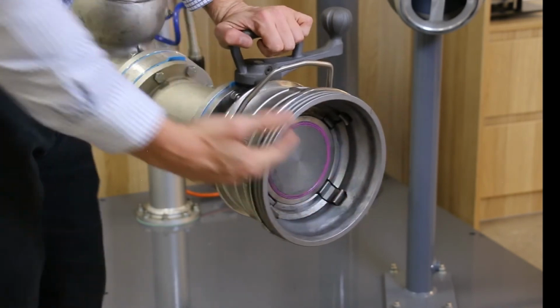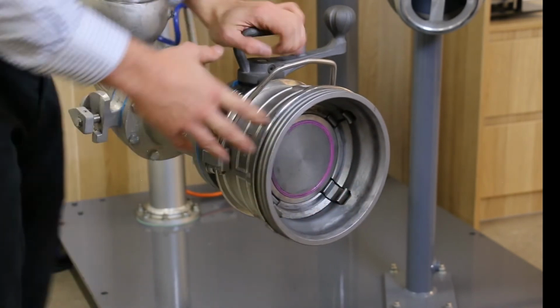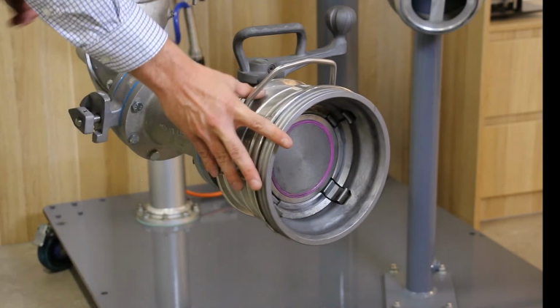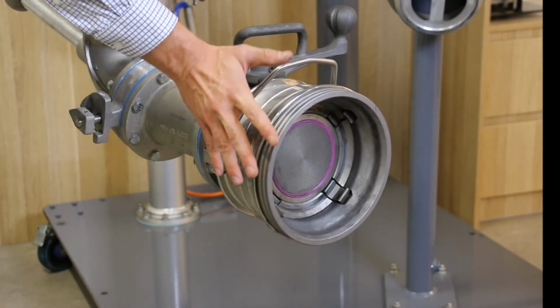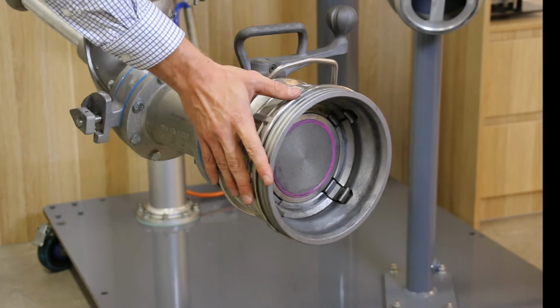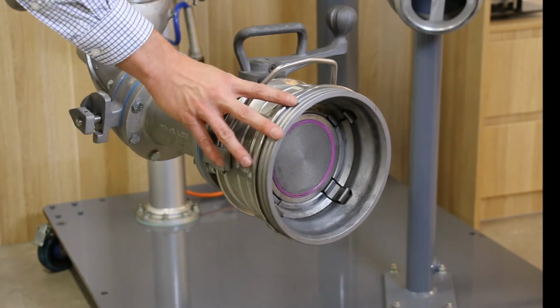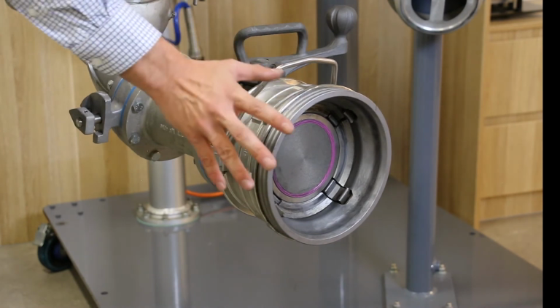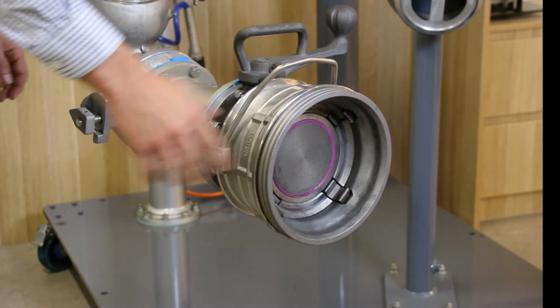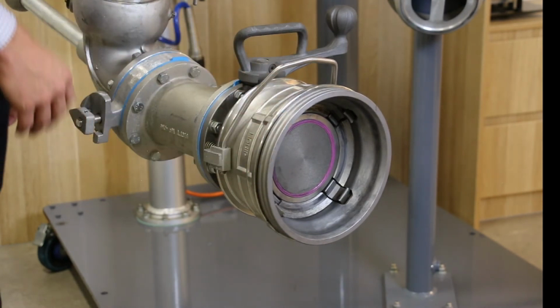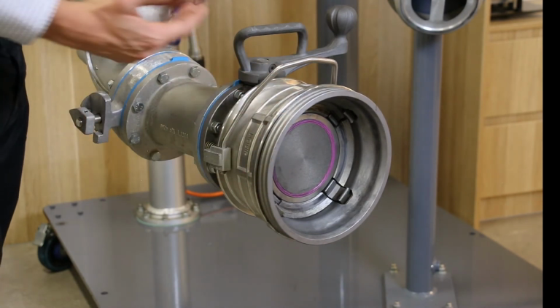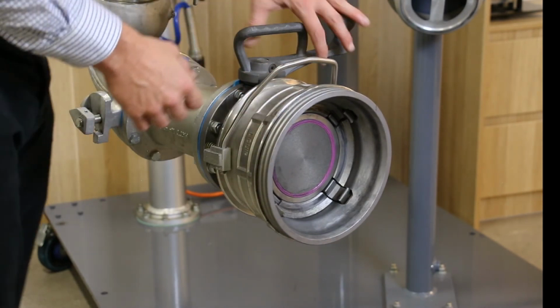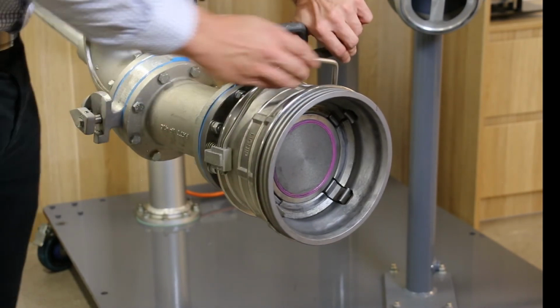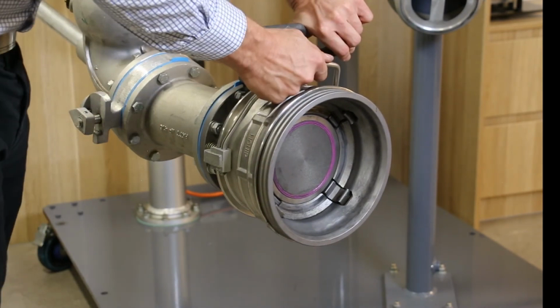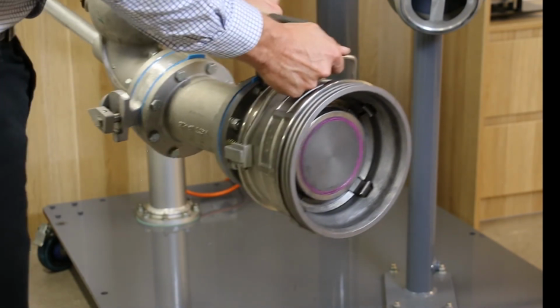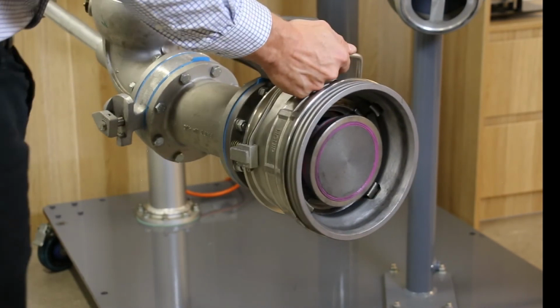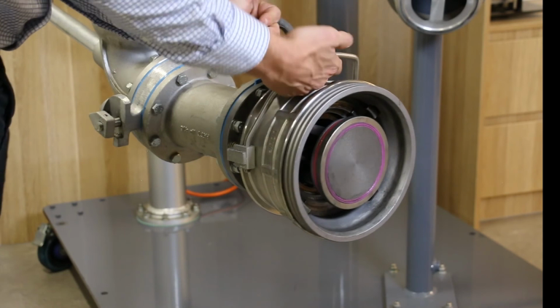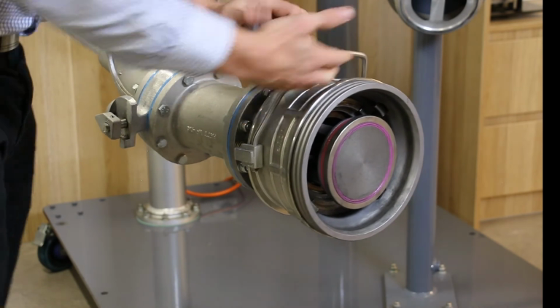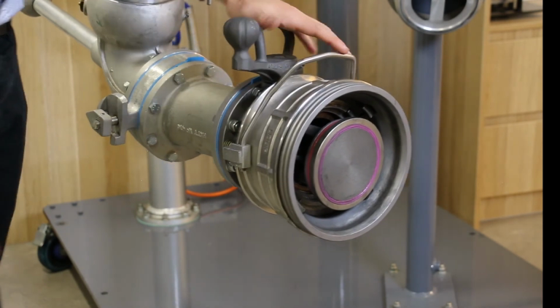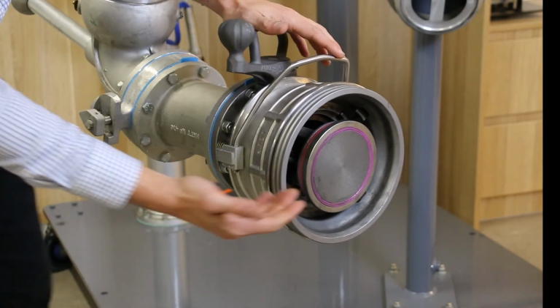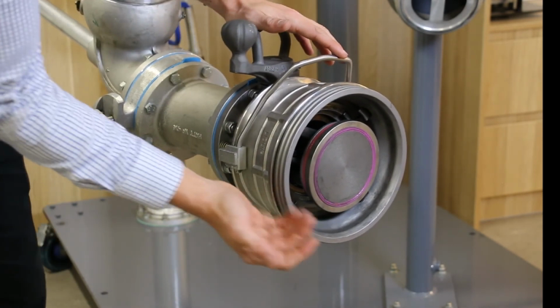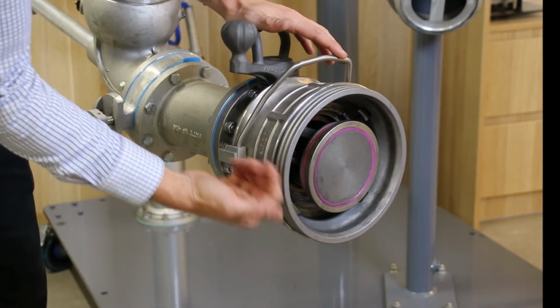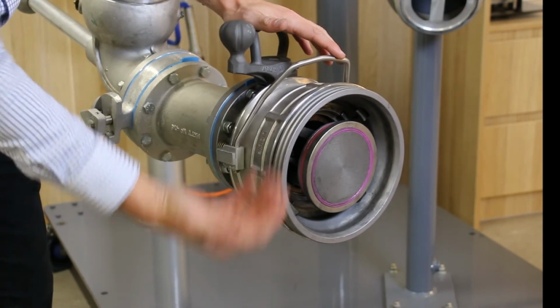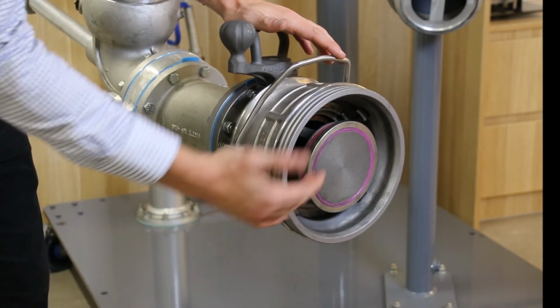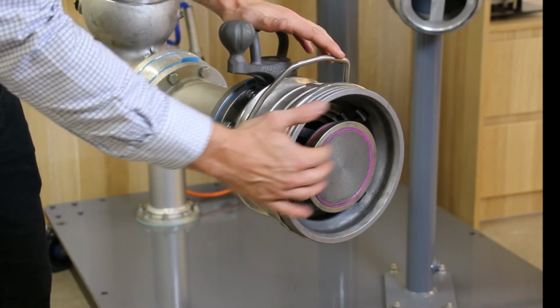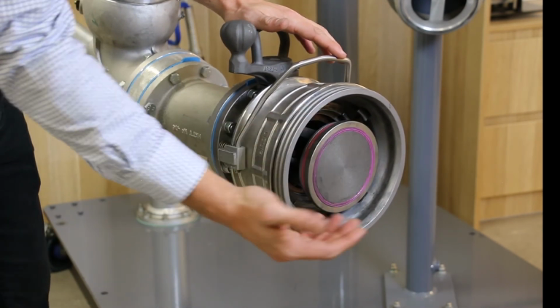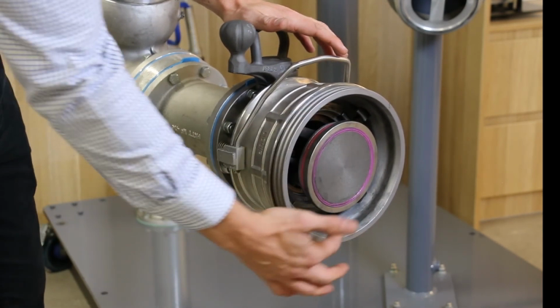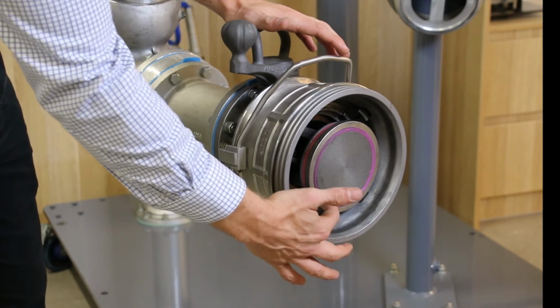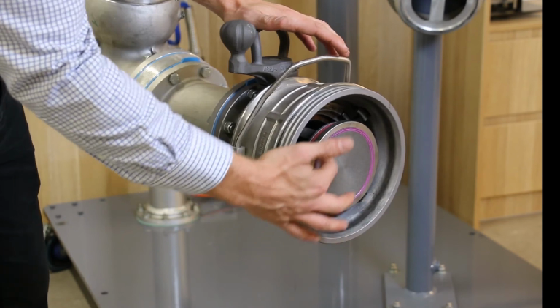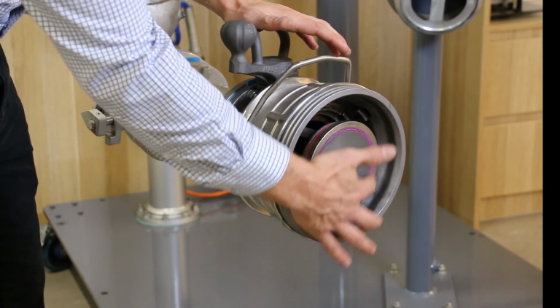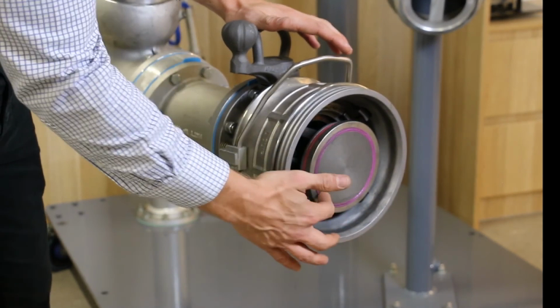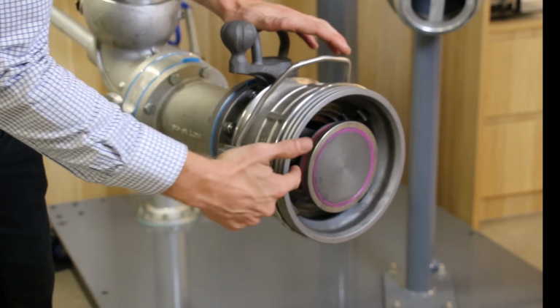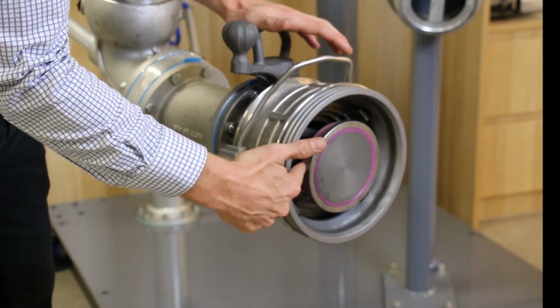Now we simulate that the coupler is in a latch position. This allows us to operate the handle and, as you can see, the coupler is in an open position — the puppet protrudes — and you can have access to your product seal and to the o-ring.